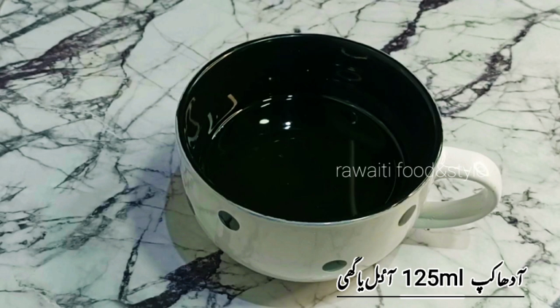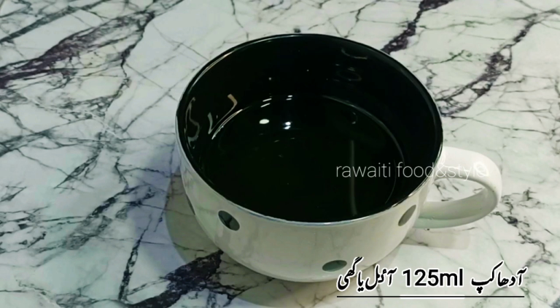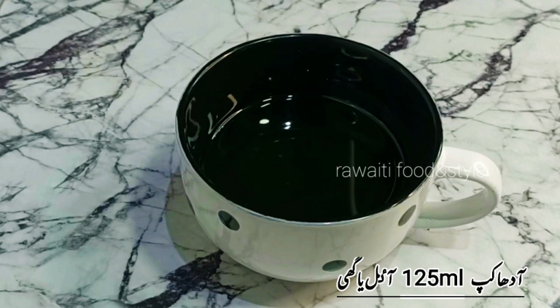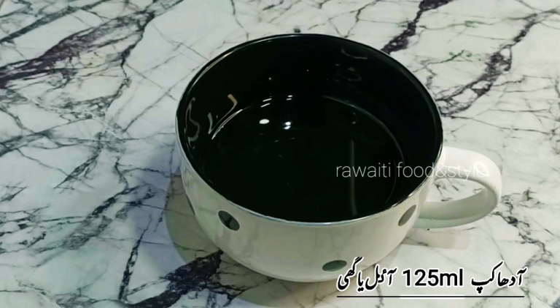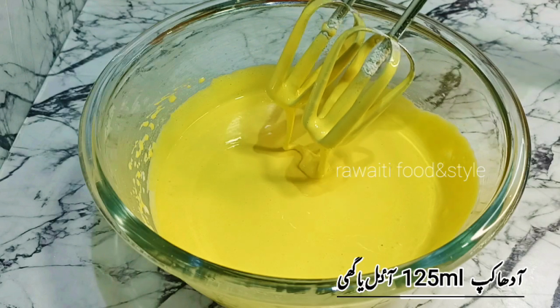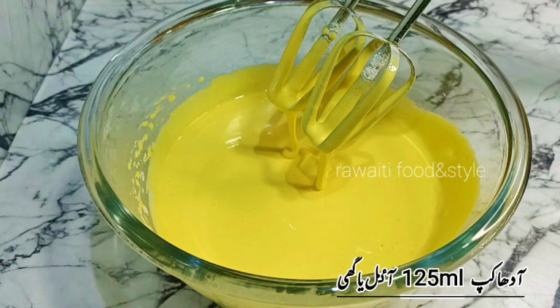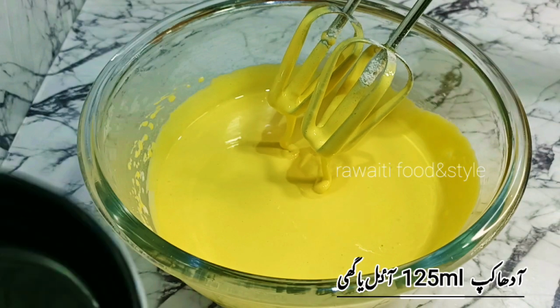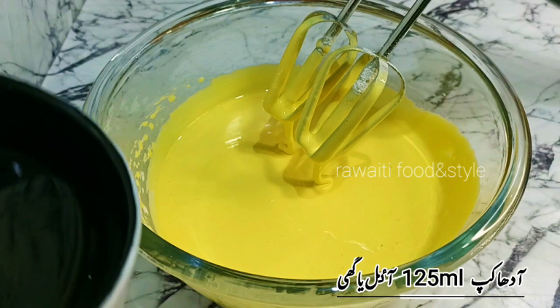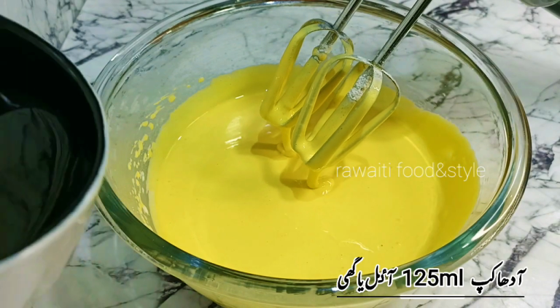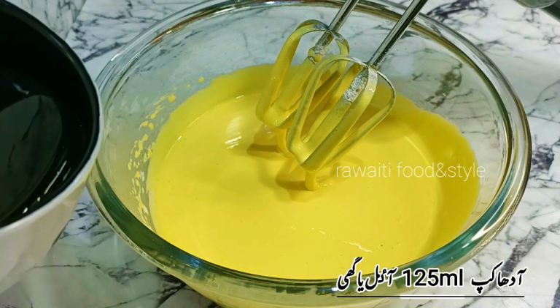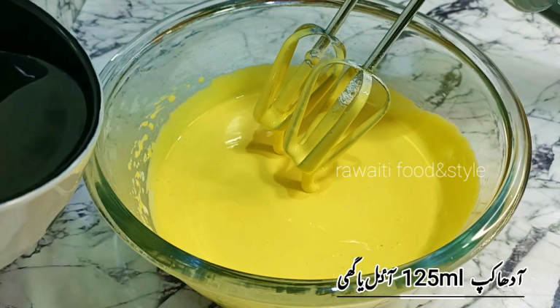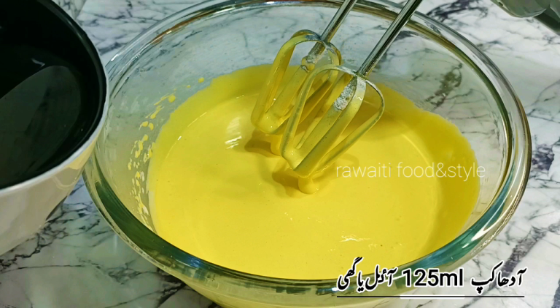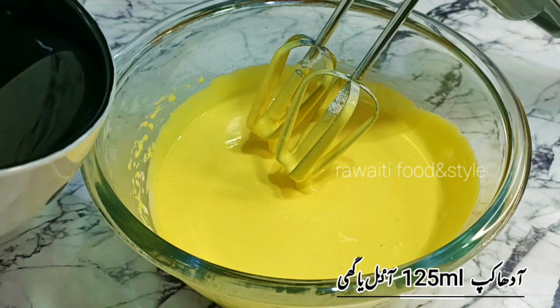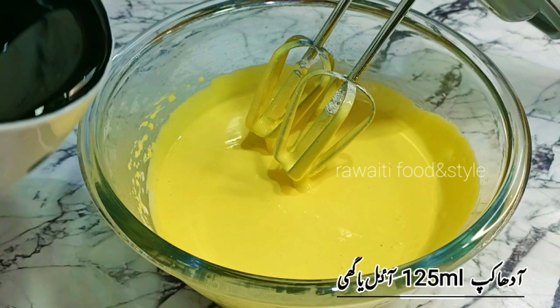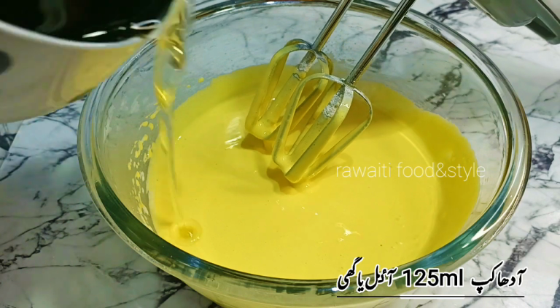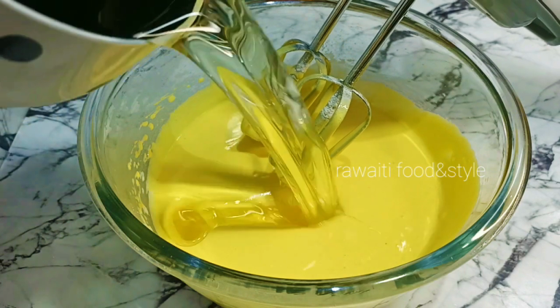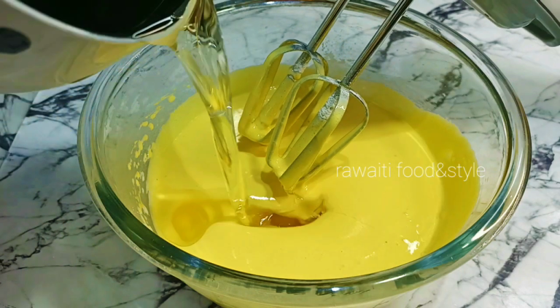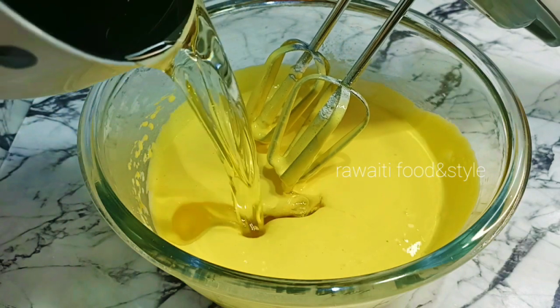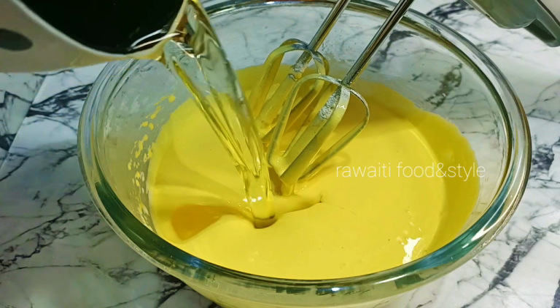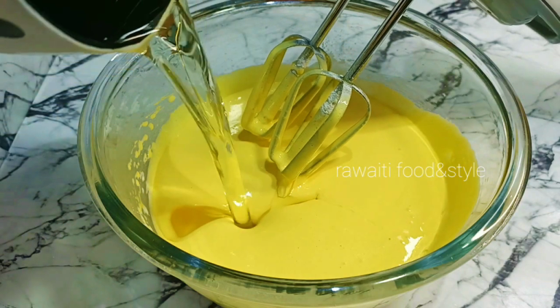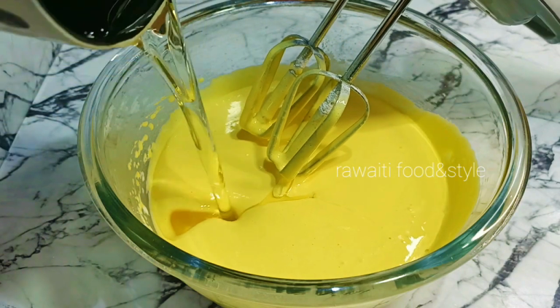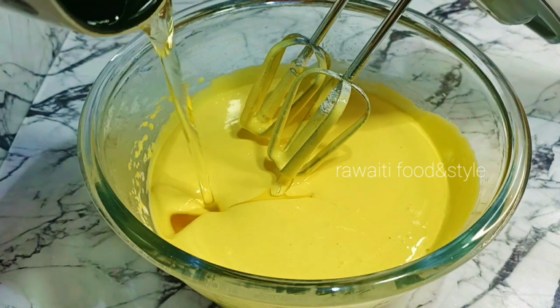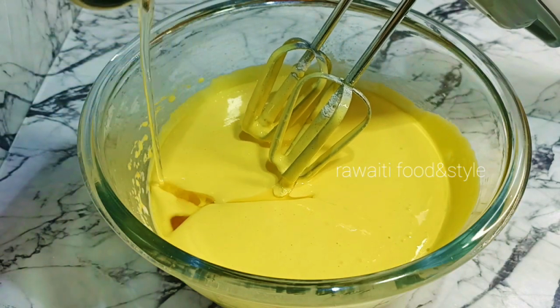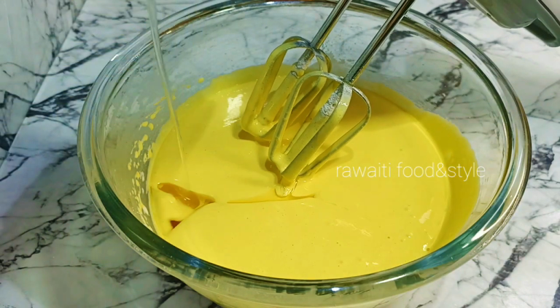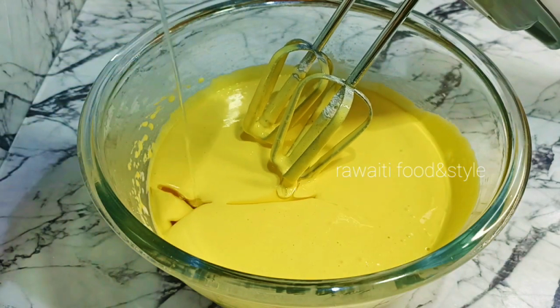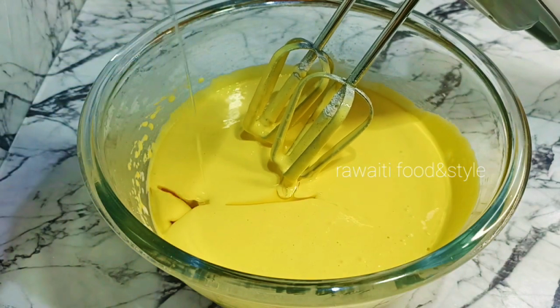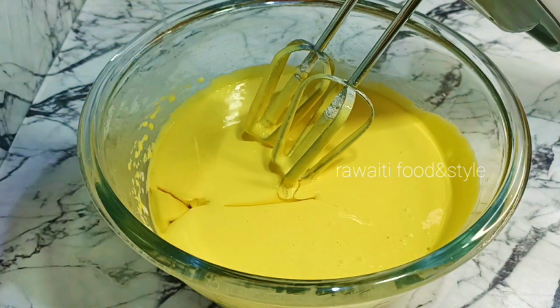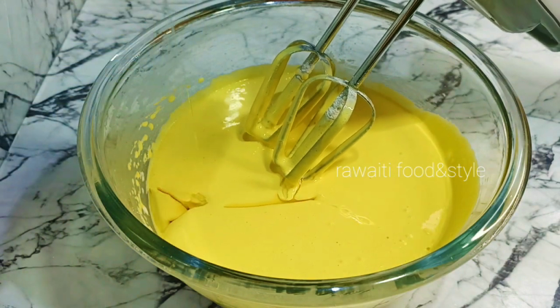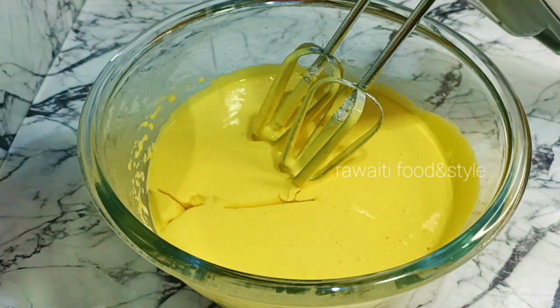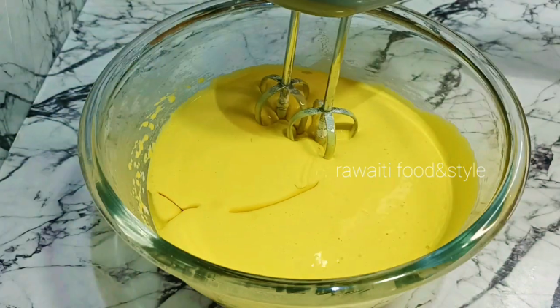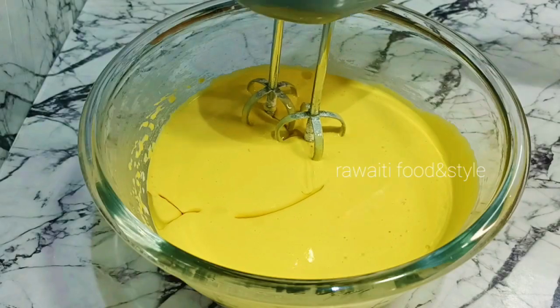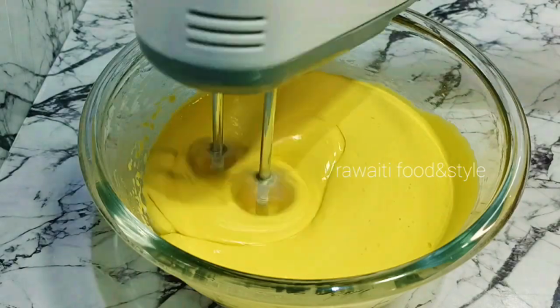Now we will add 1 cup or 125 ml of cooking oil into the egg mixture and mix well again.